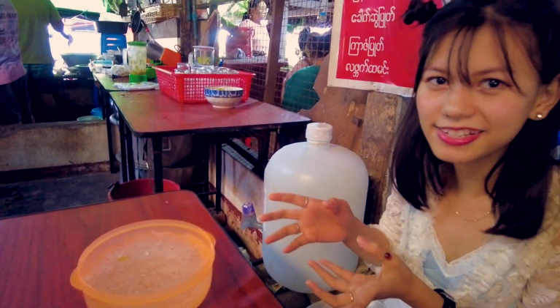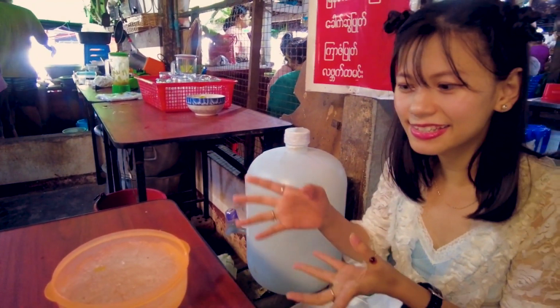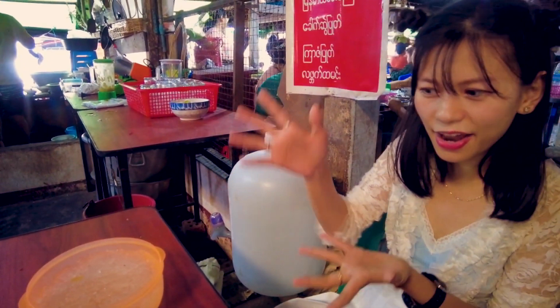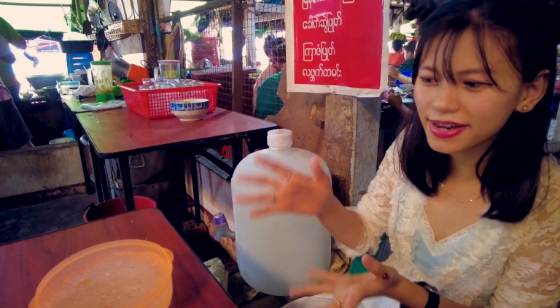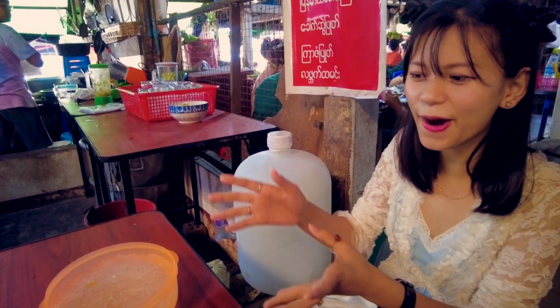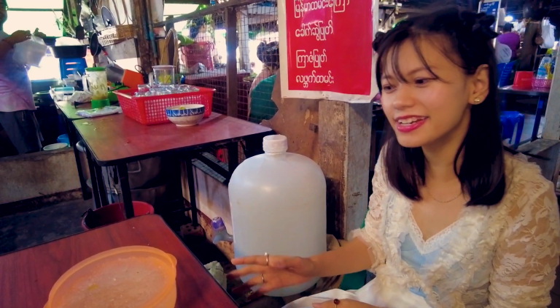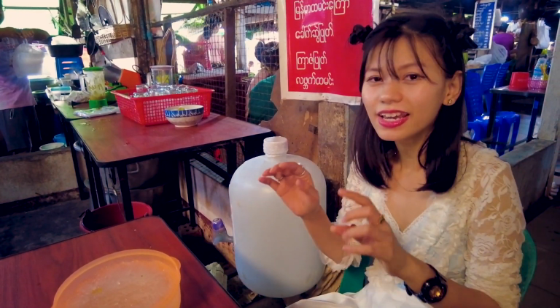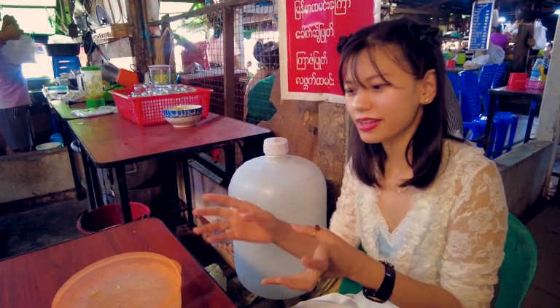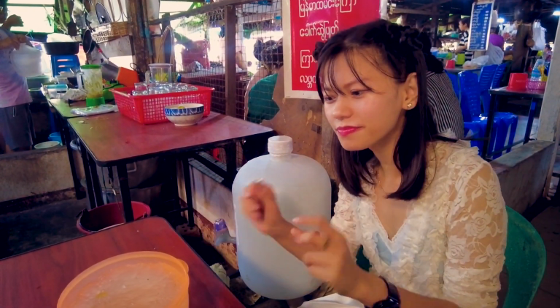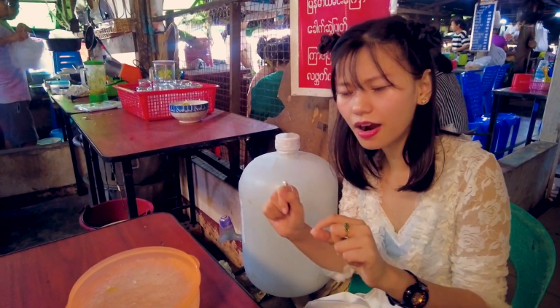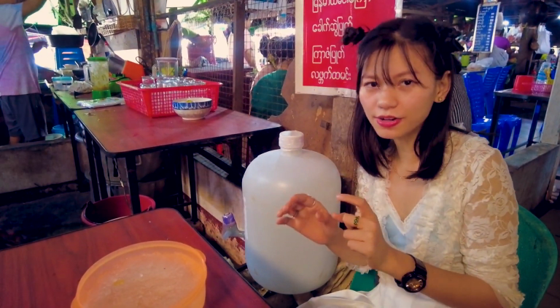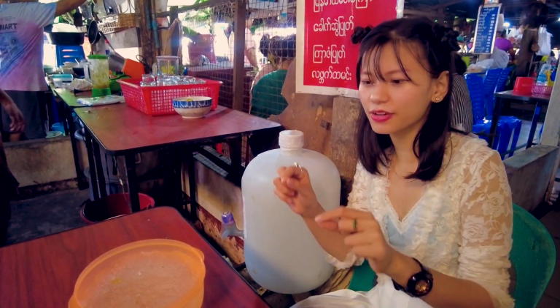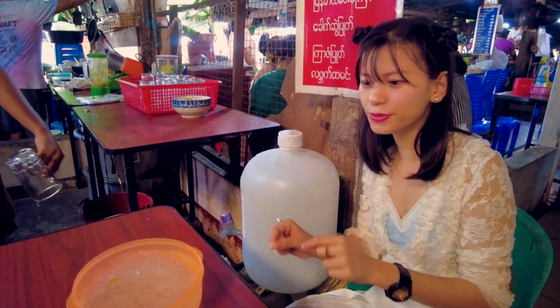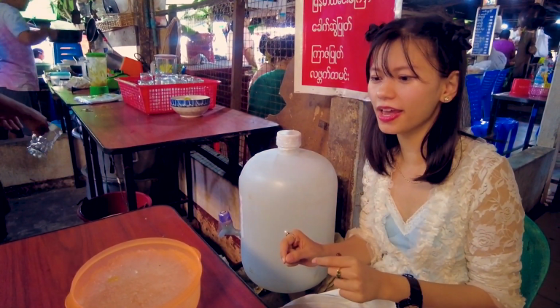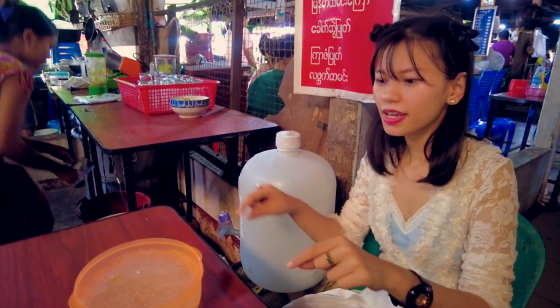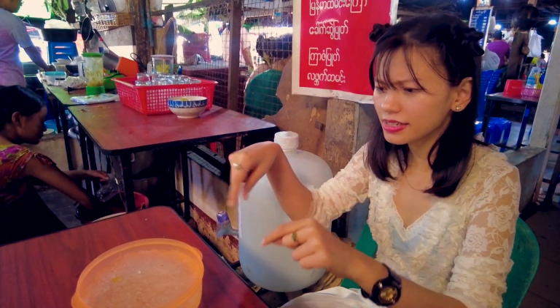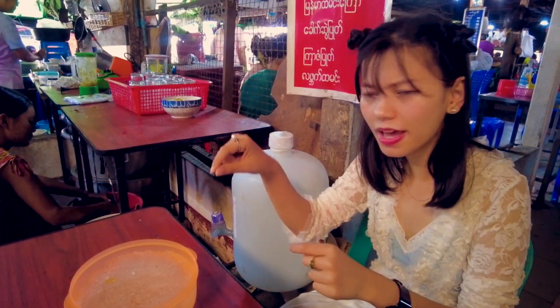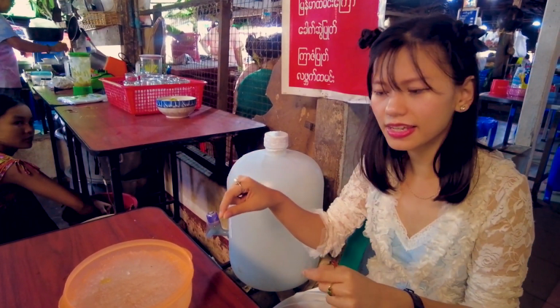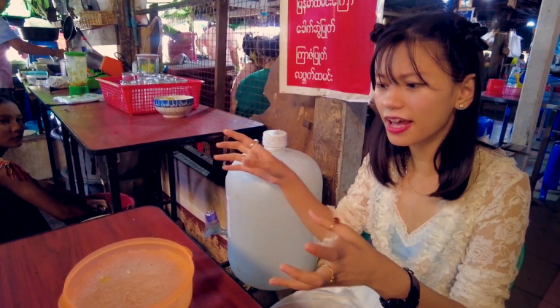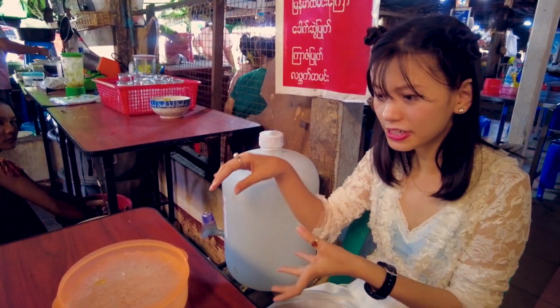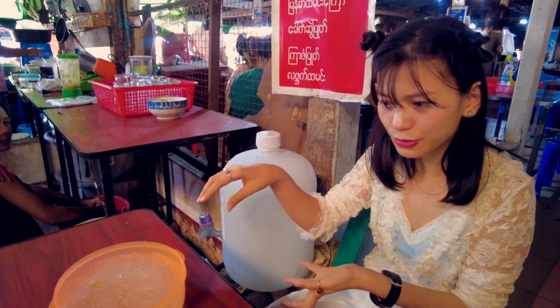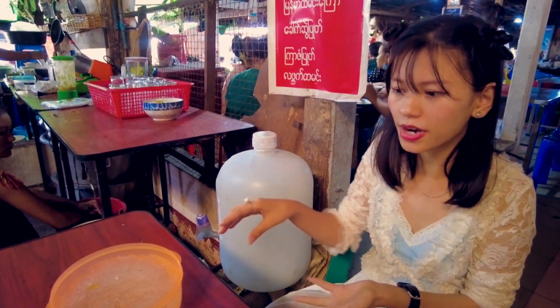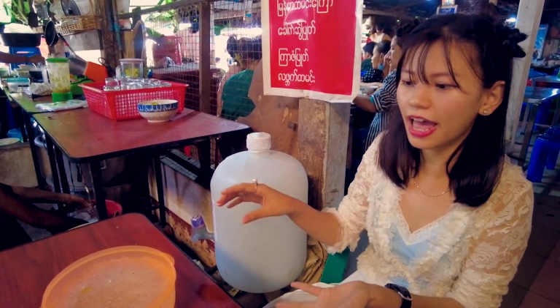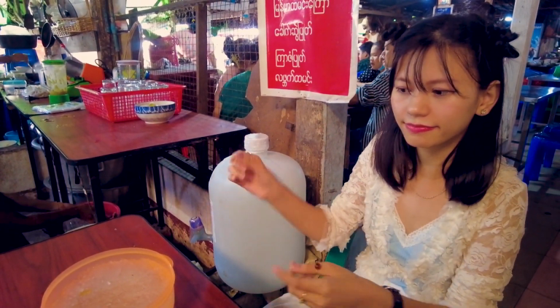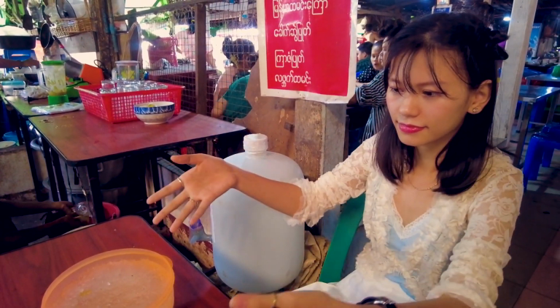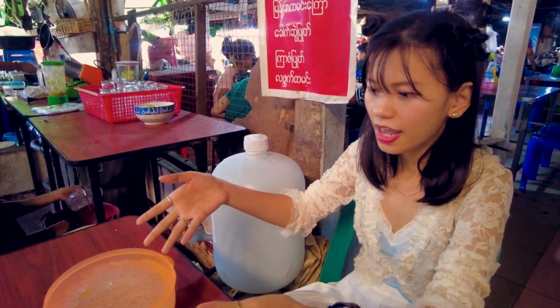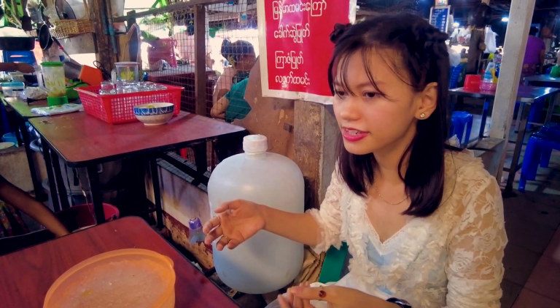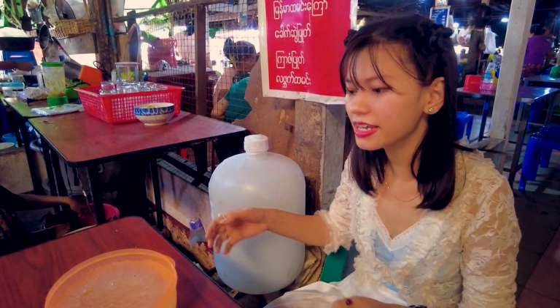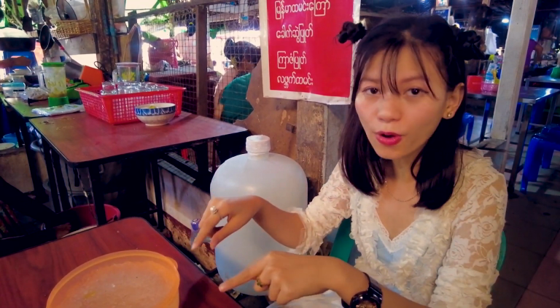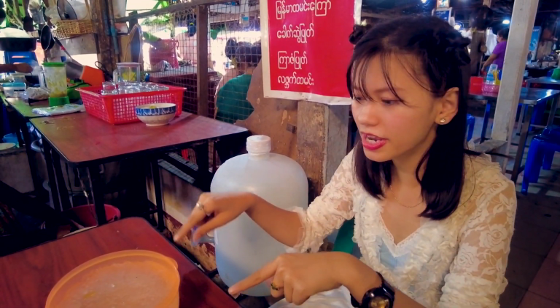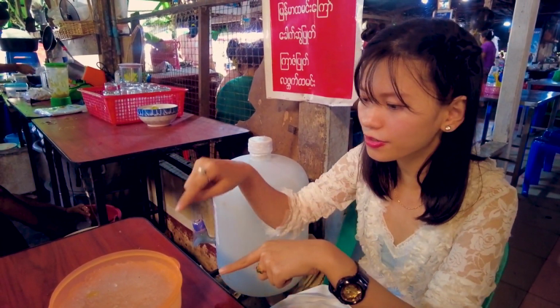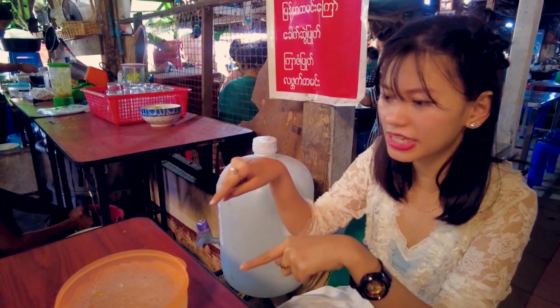As you can see, this is 100% organic gum from a tree root, and it becomes like jelly after putting it into the water.